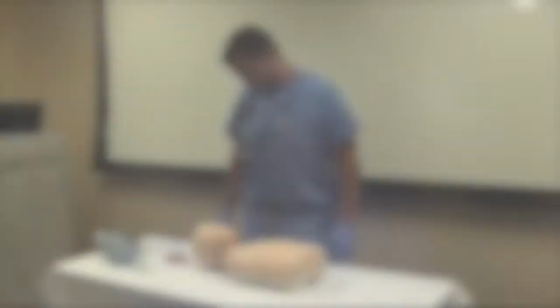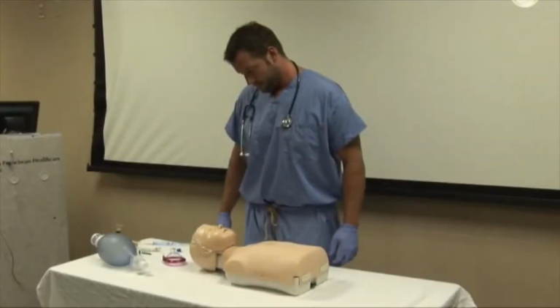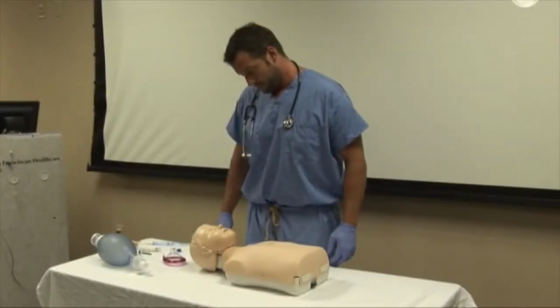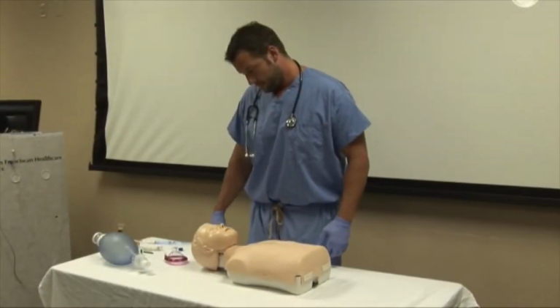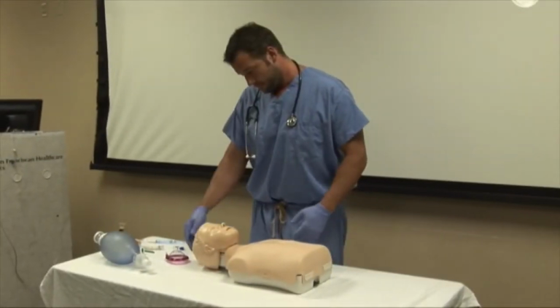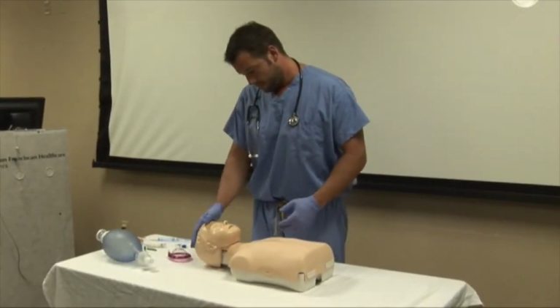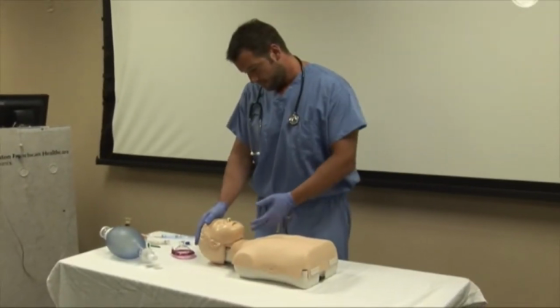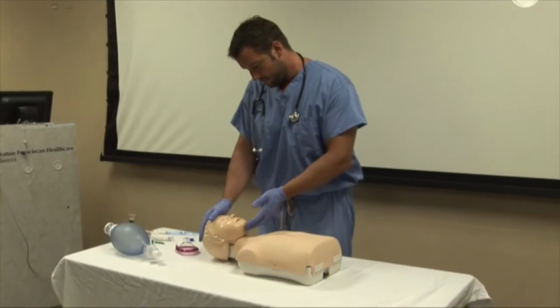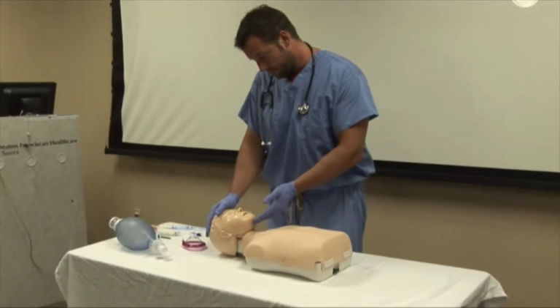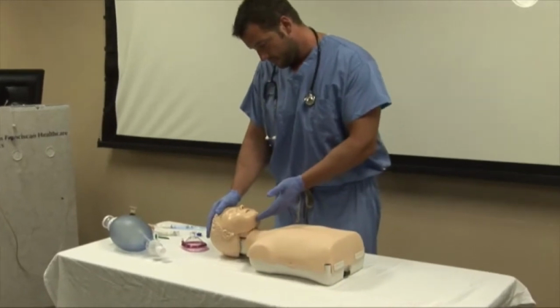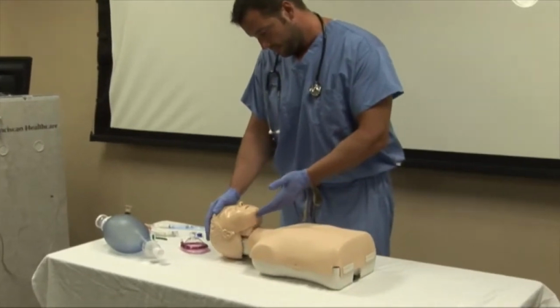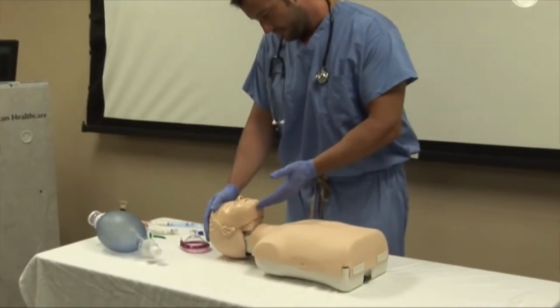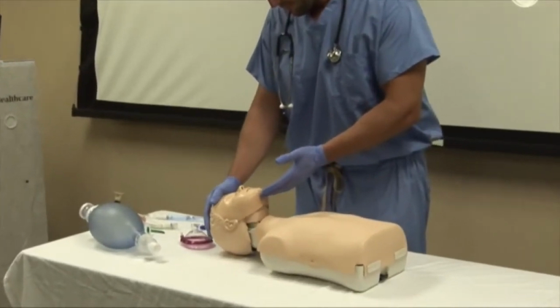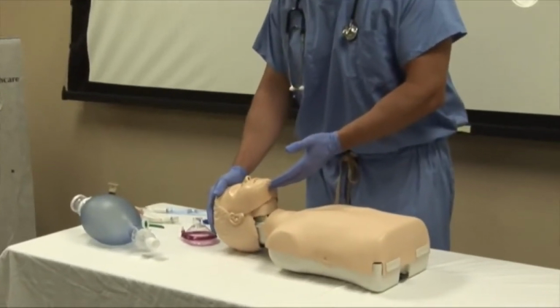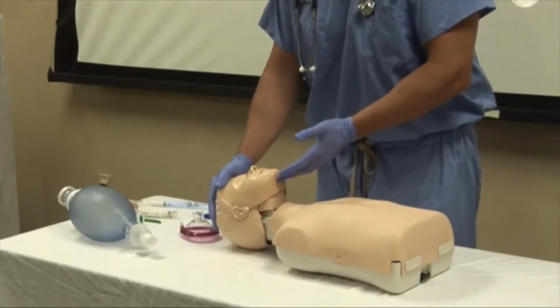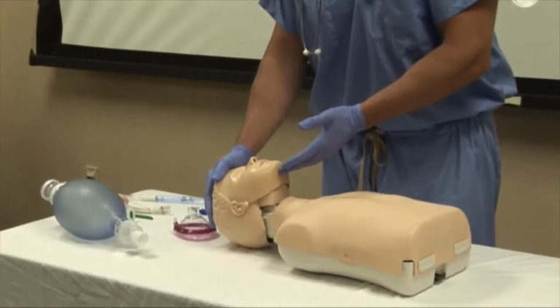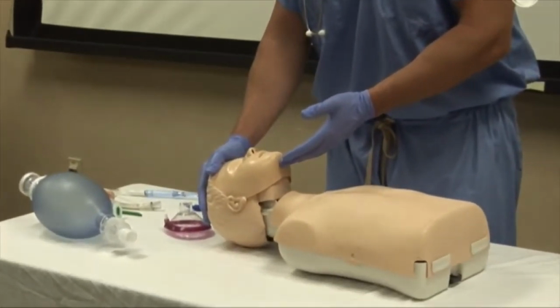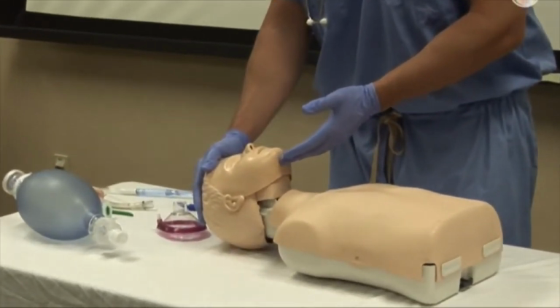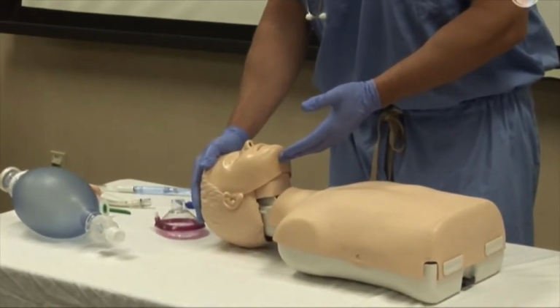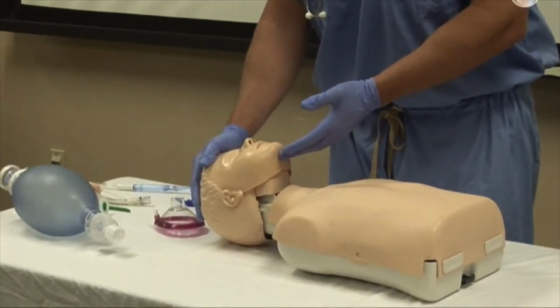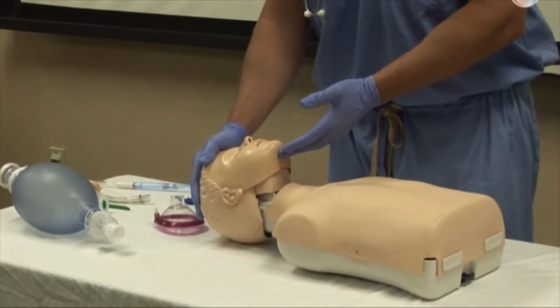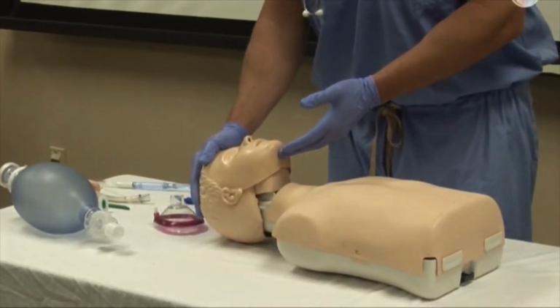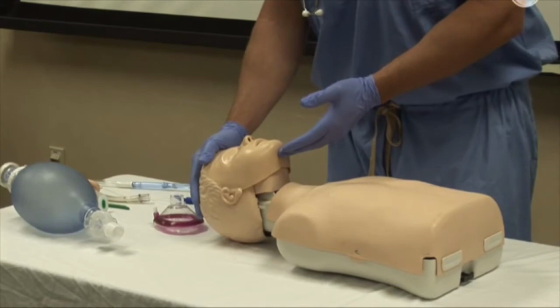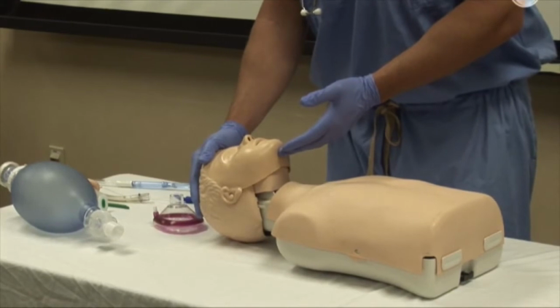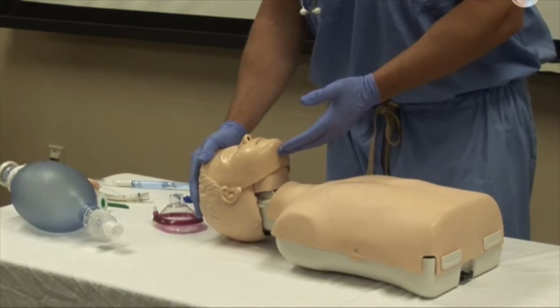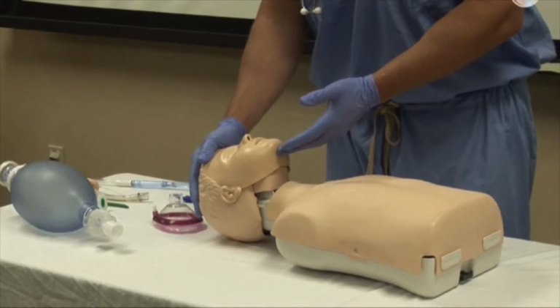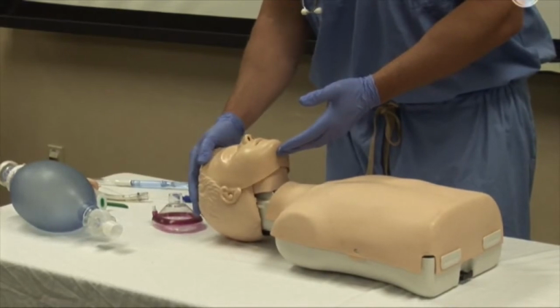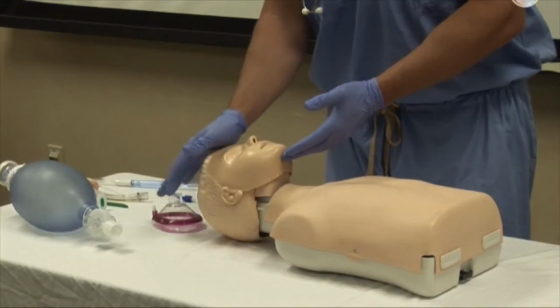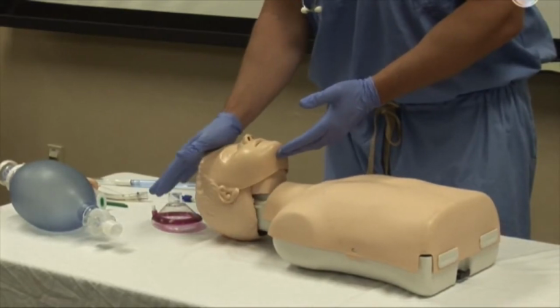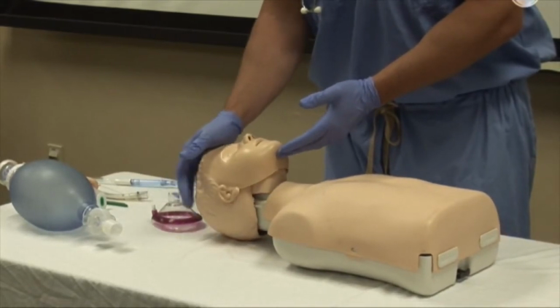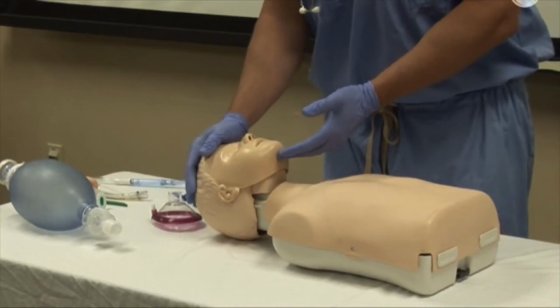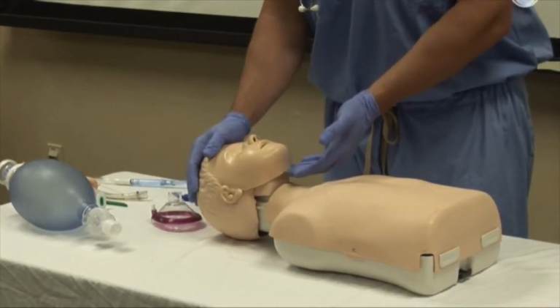First, open the airway by using a head tilt chin lift by placing one hand on the forehead and the other on the chin. Push with the palm to move the head back while lifting the jaw to bring the chin forward.